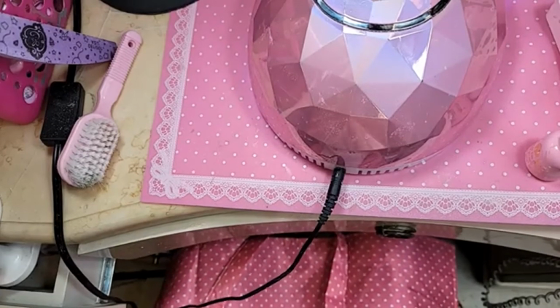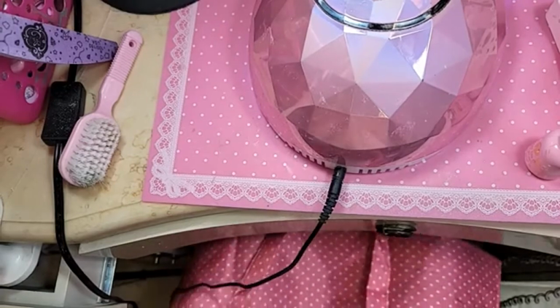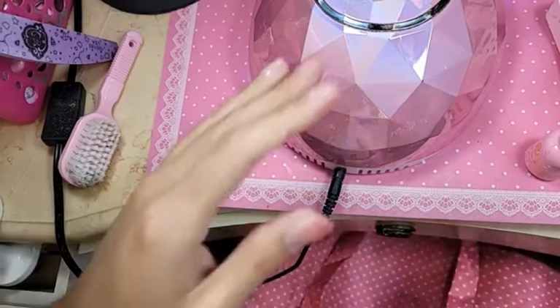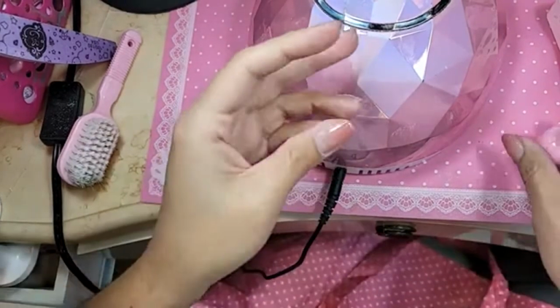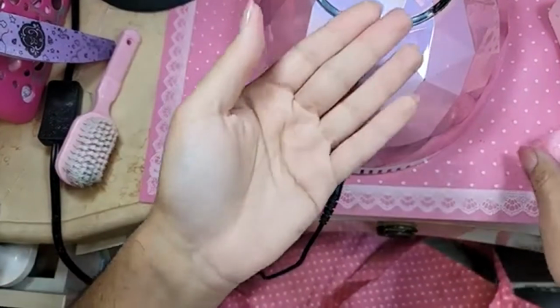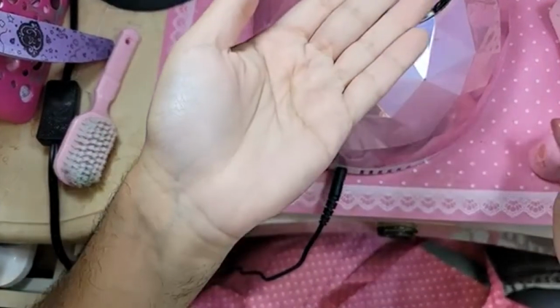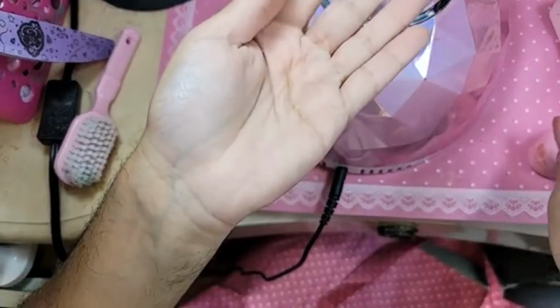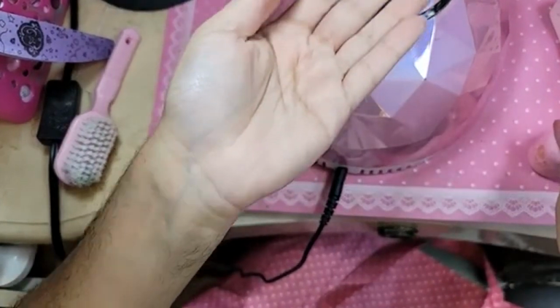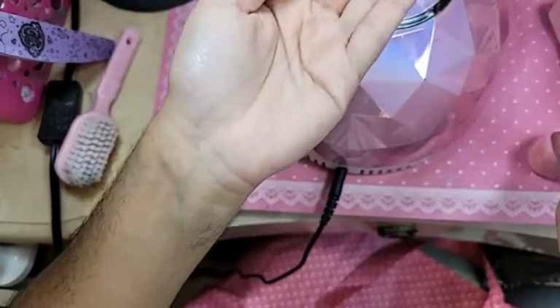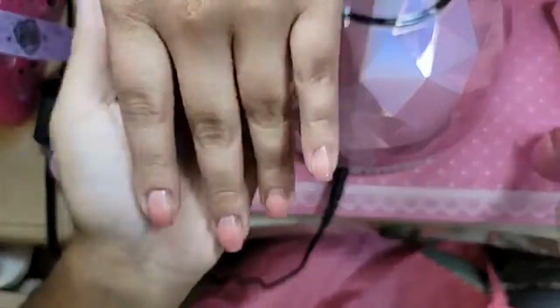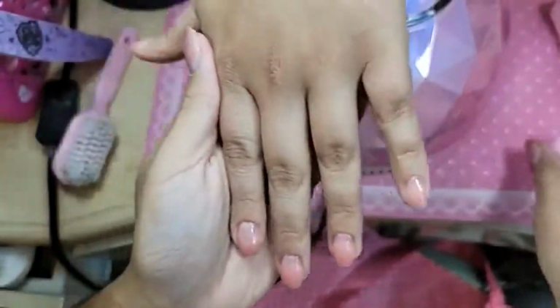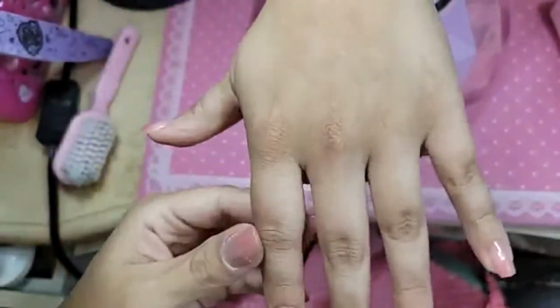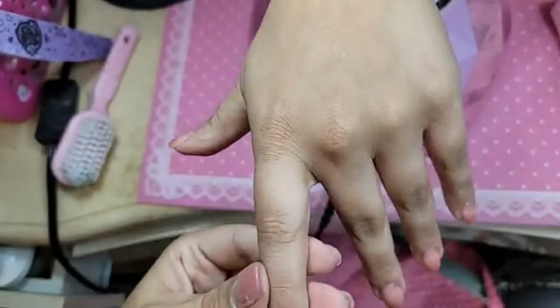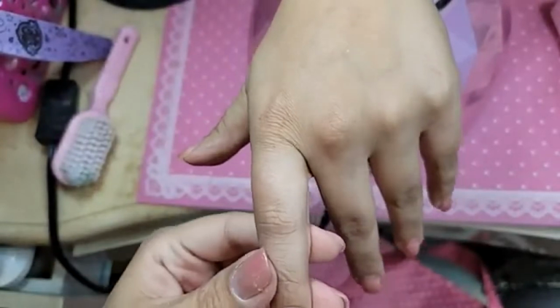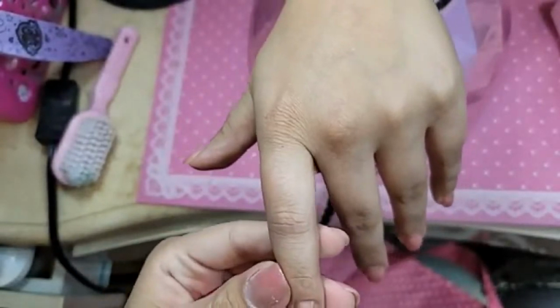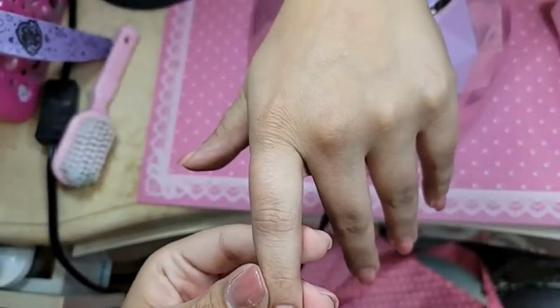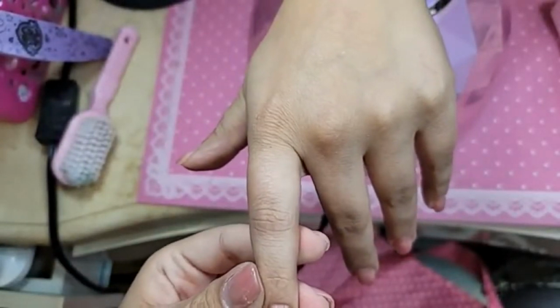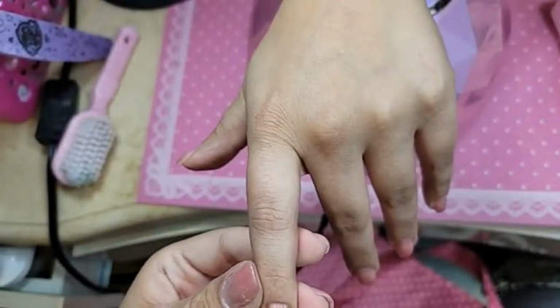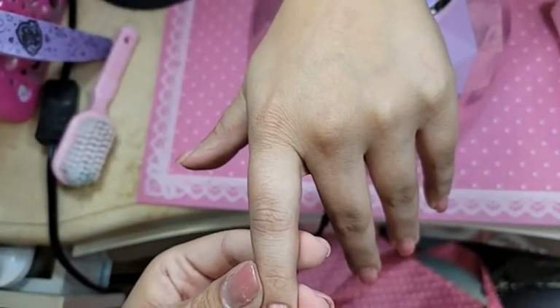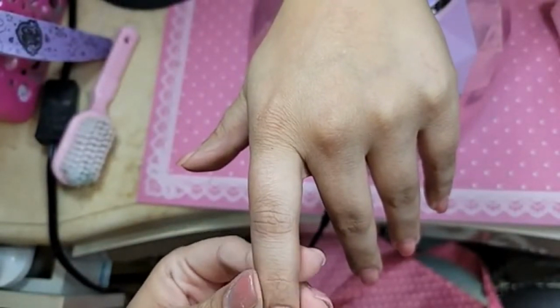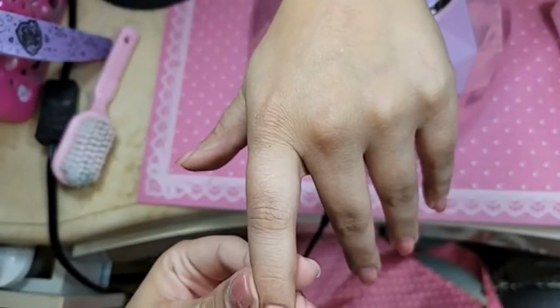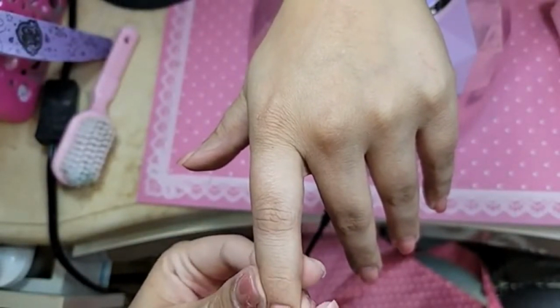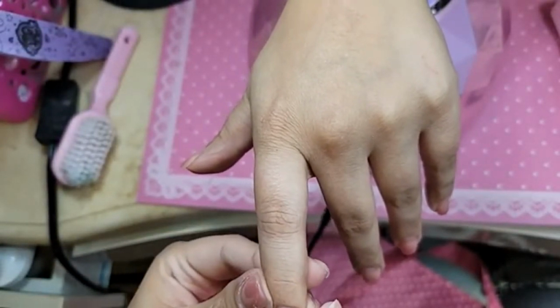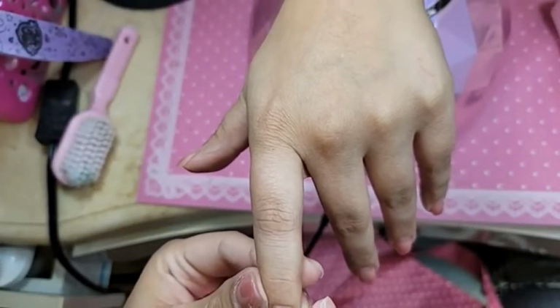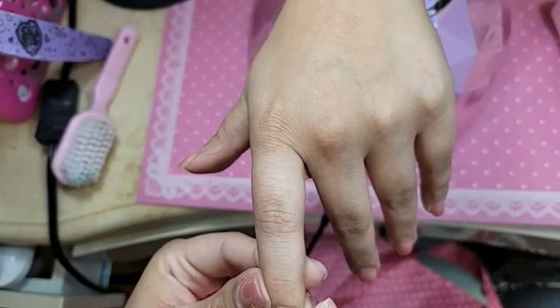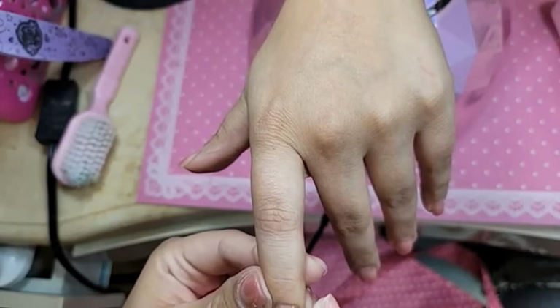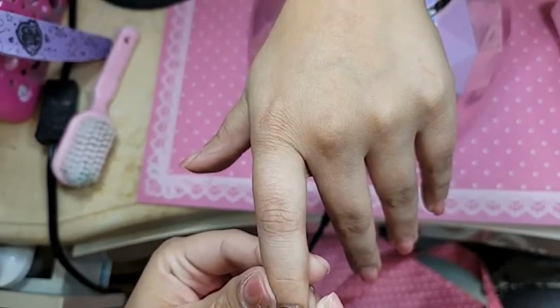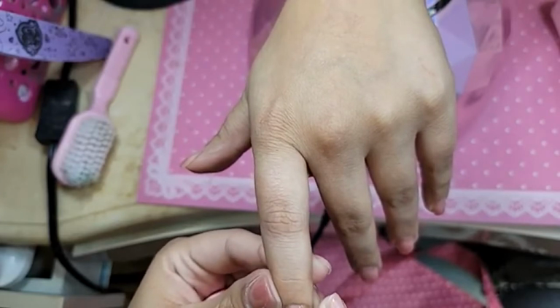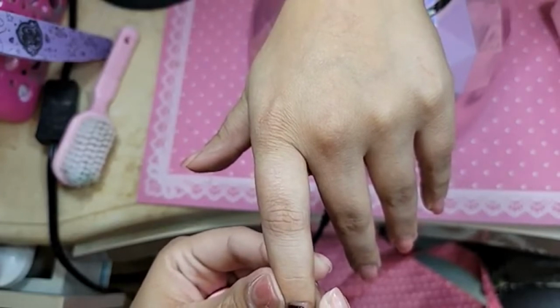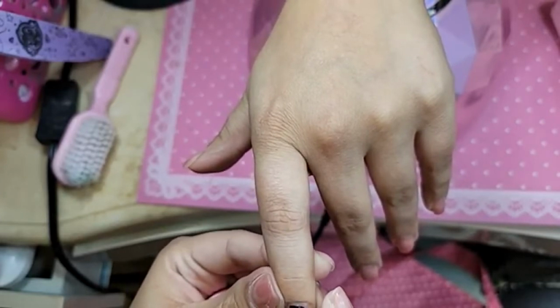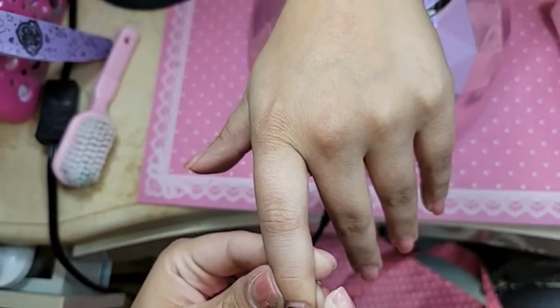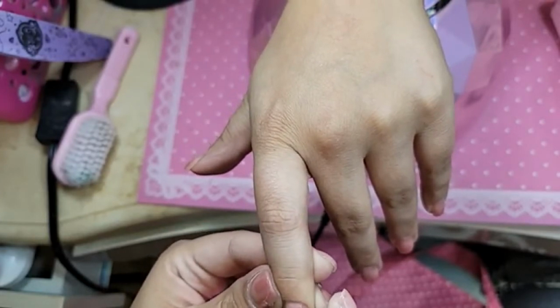Hello, Catherine. So we're going to do our second coat now, and the second coat's going to be a little bit thicker, to build up the shape of the phalange.